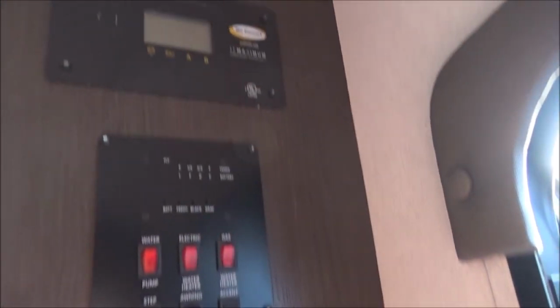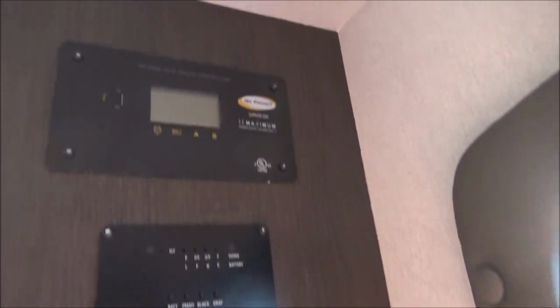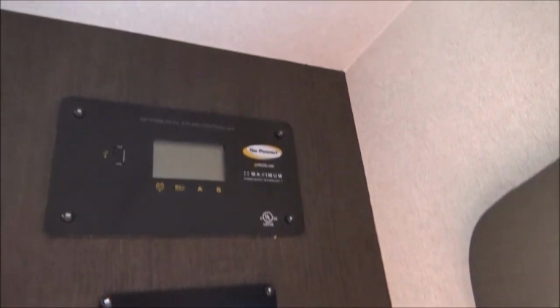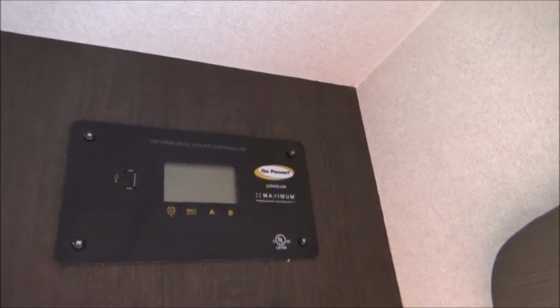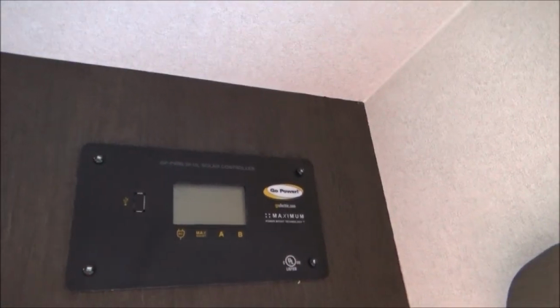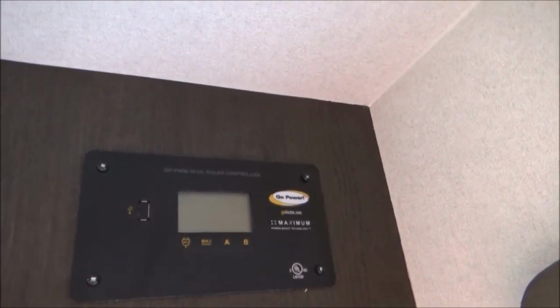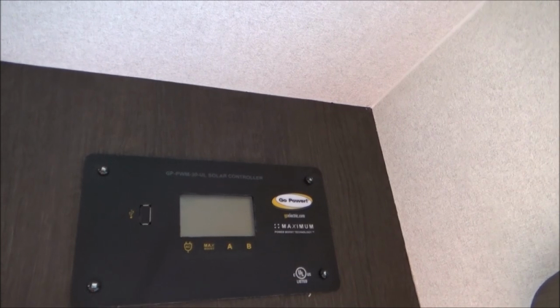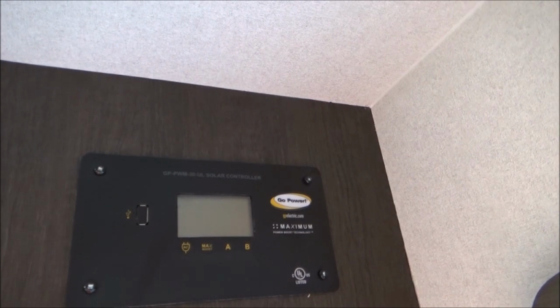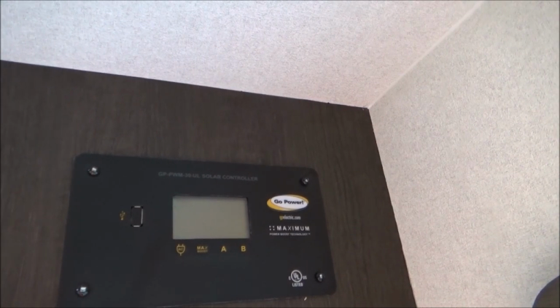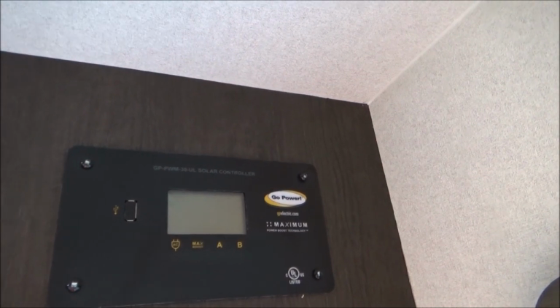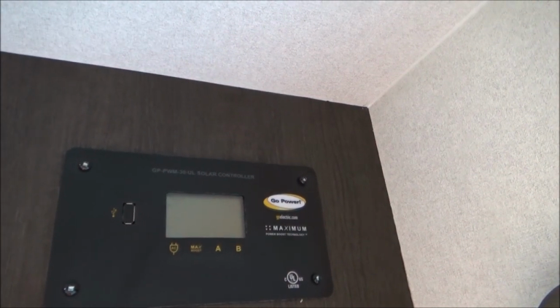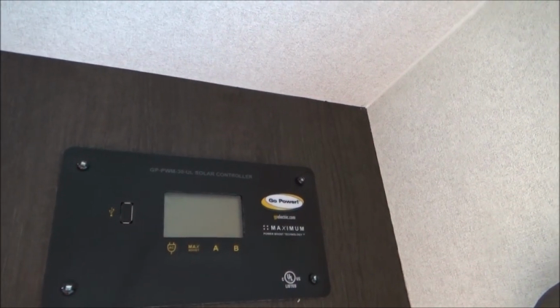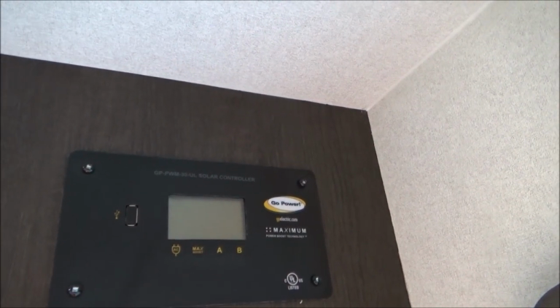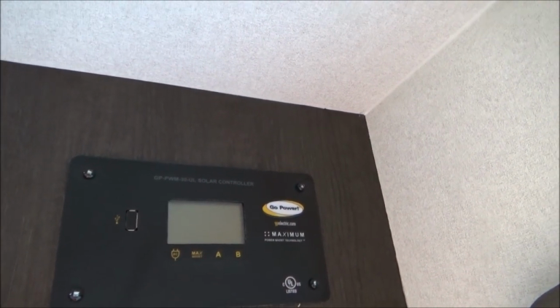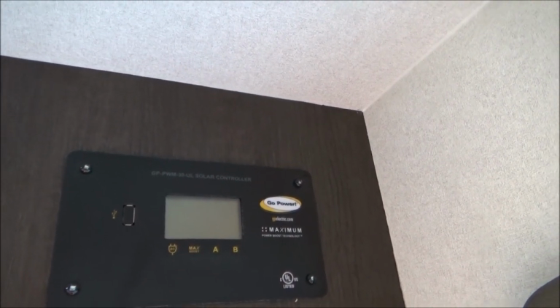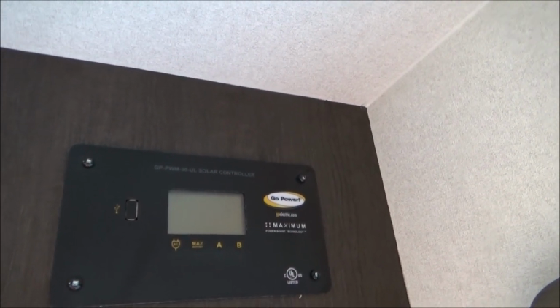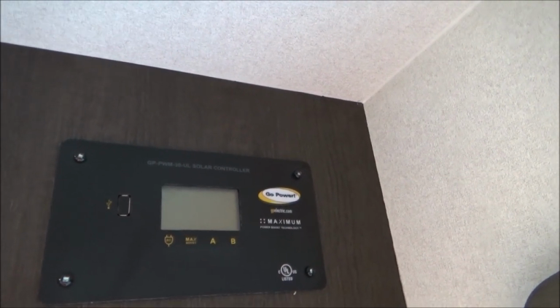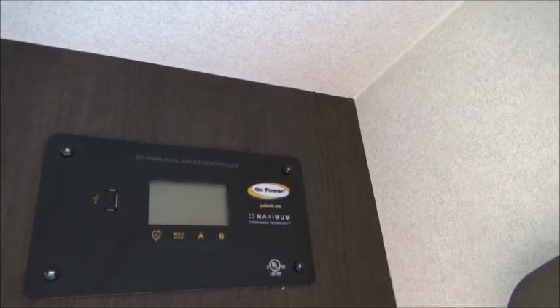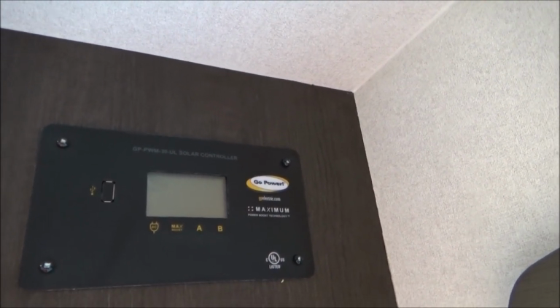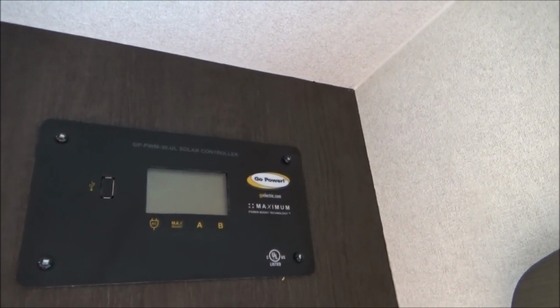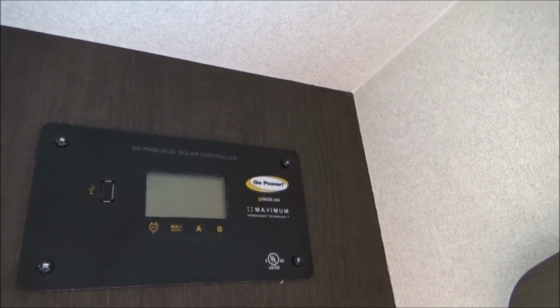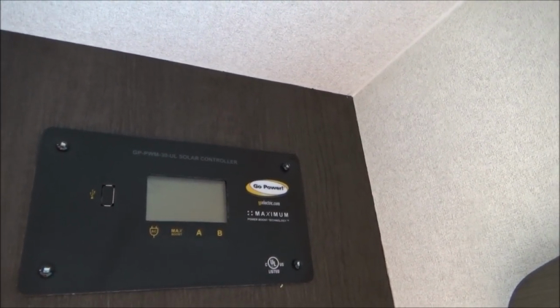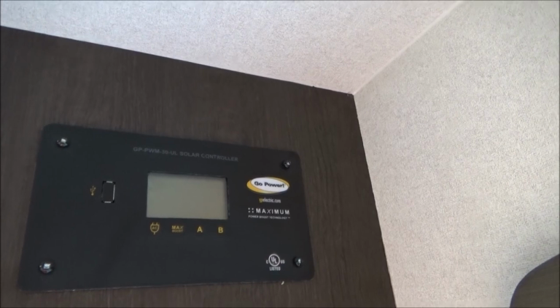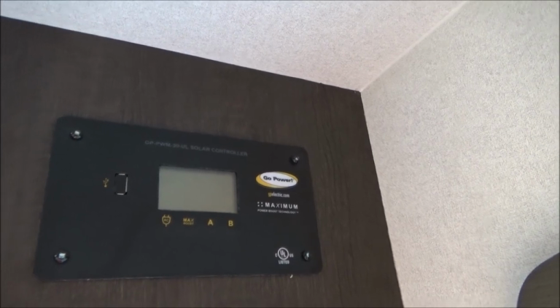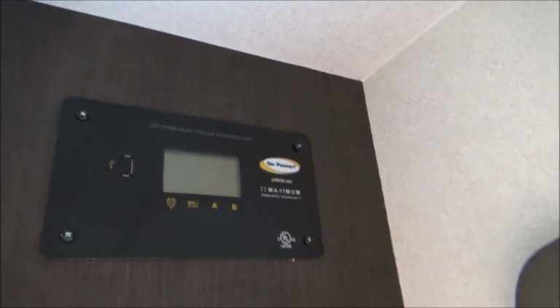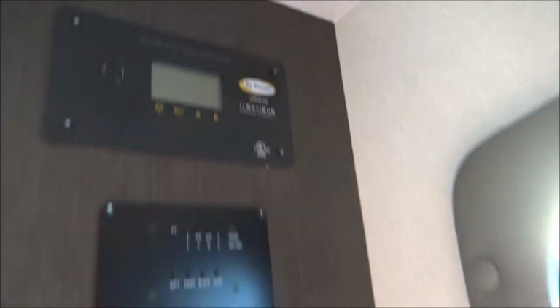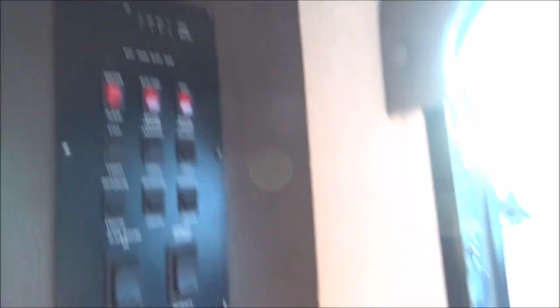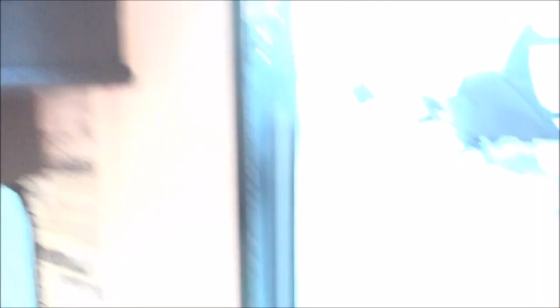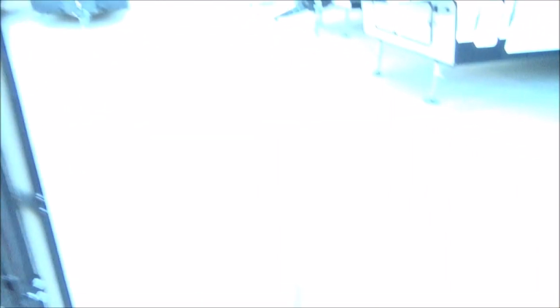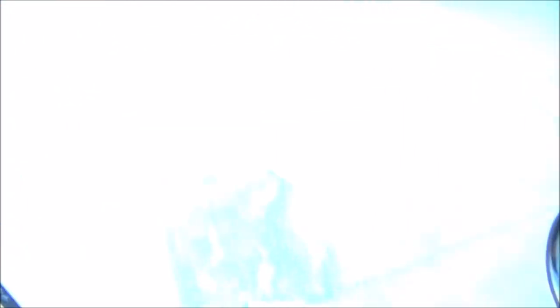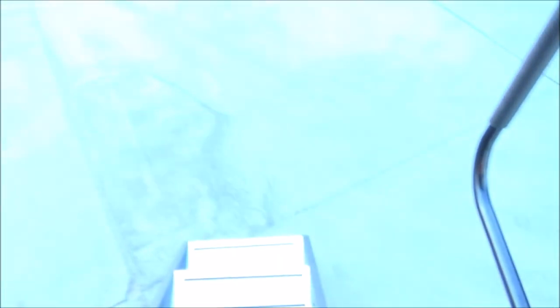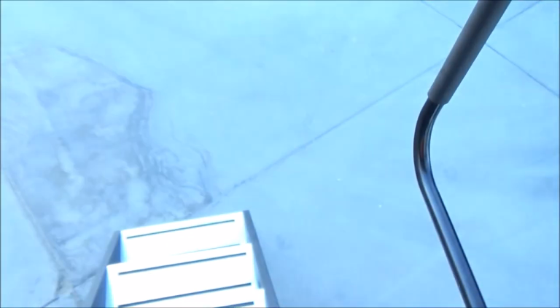Here is your Go Power solar controller. Once there's a battery on board, it will tell you everything you need to know about the battery — when it's accepting charge, the voltage in the battery, and everything.